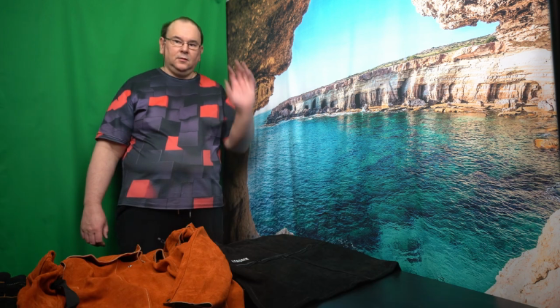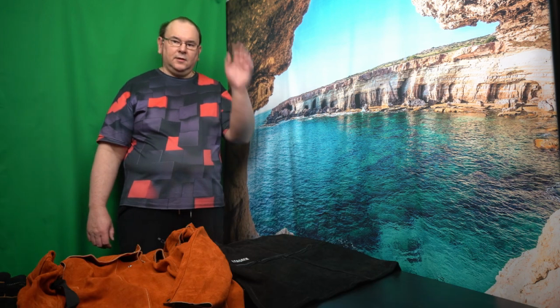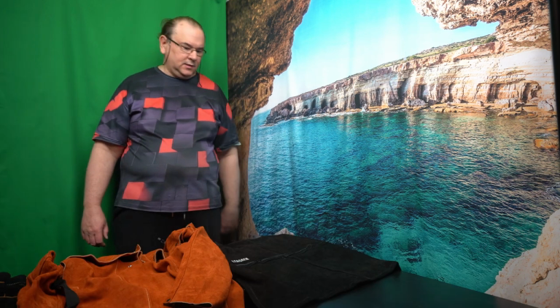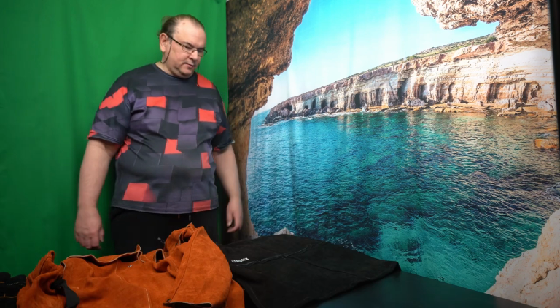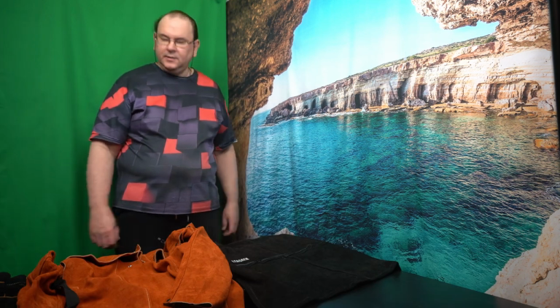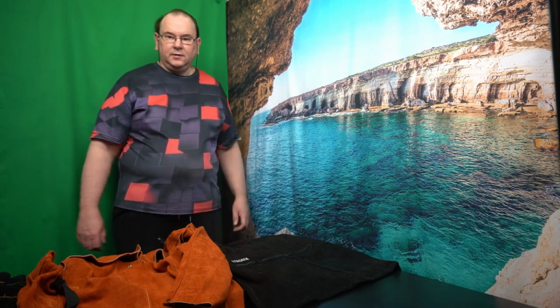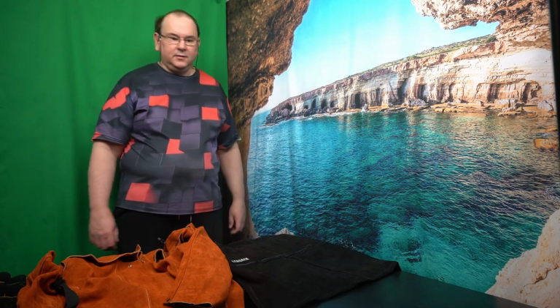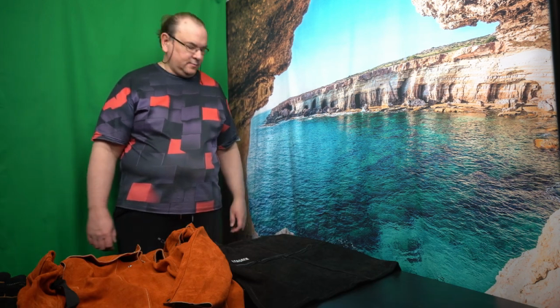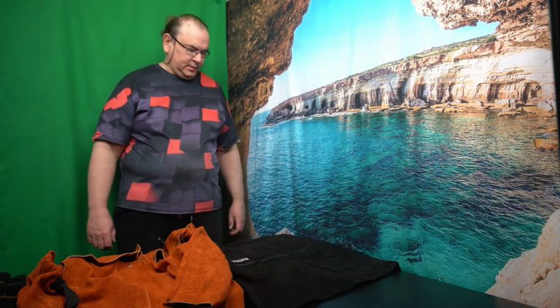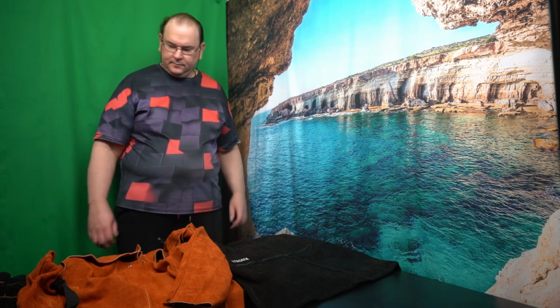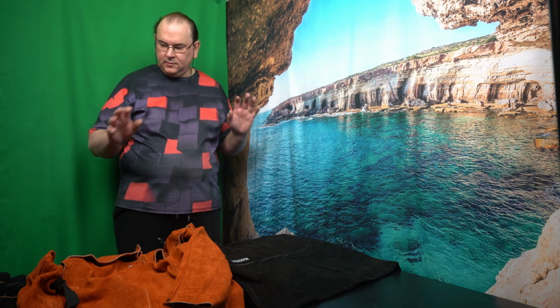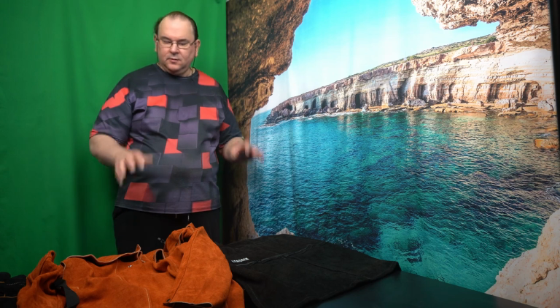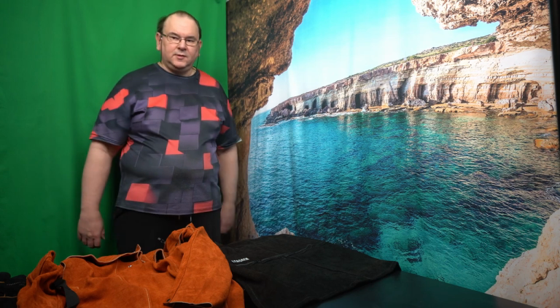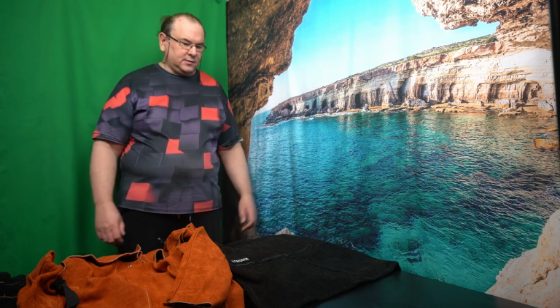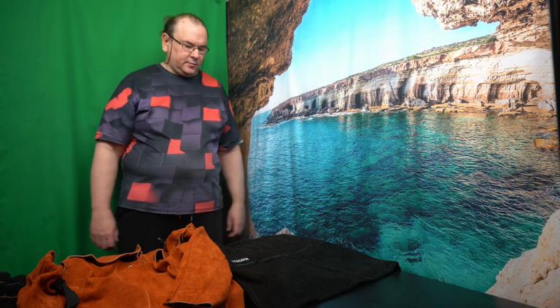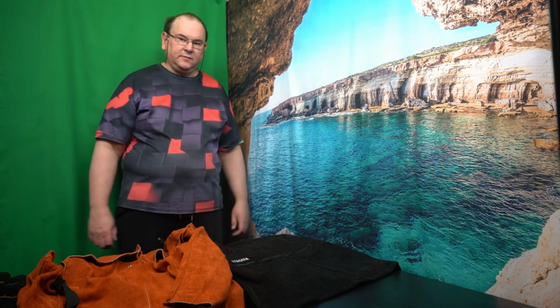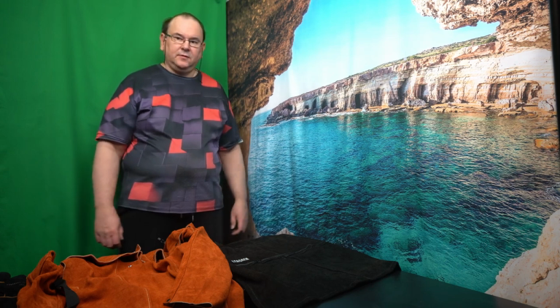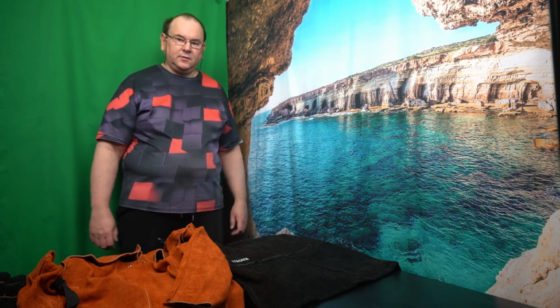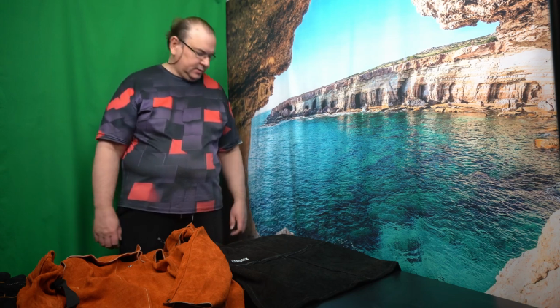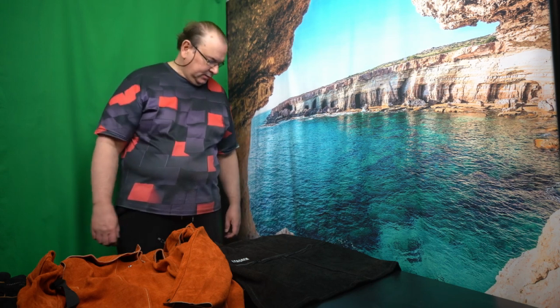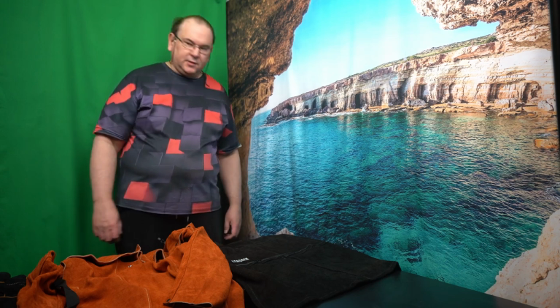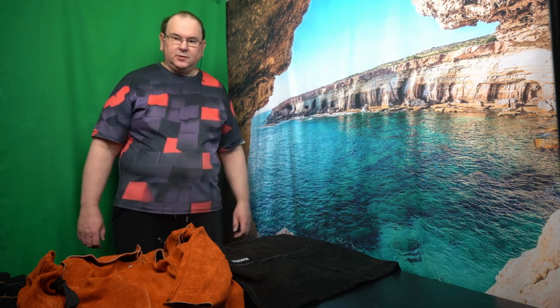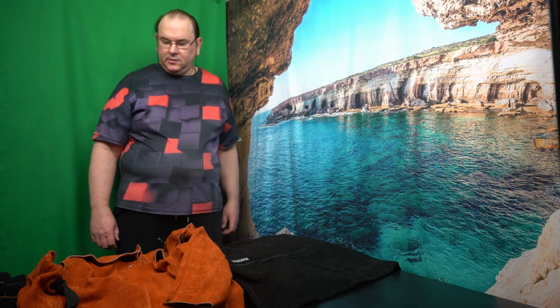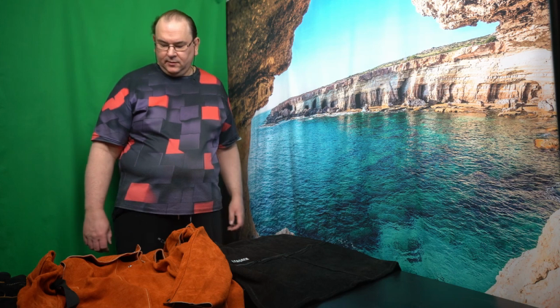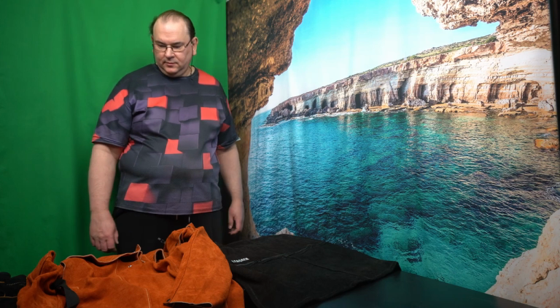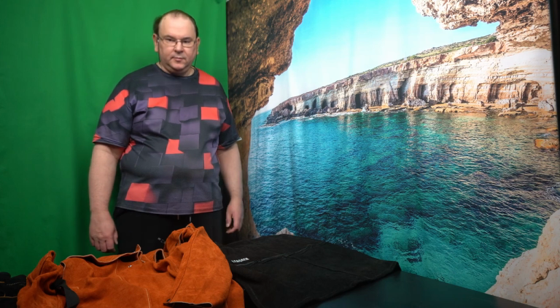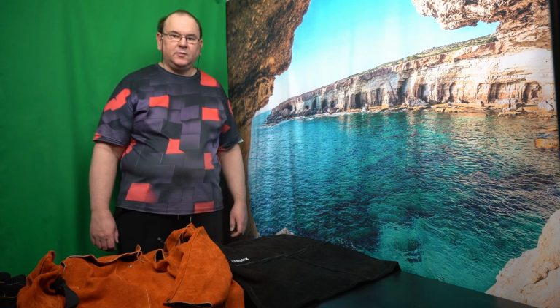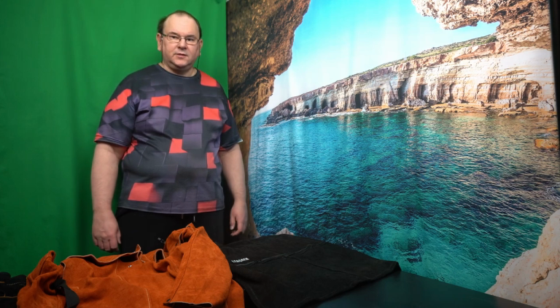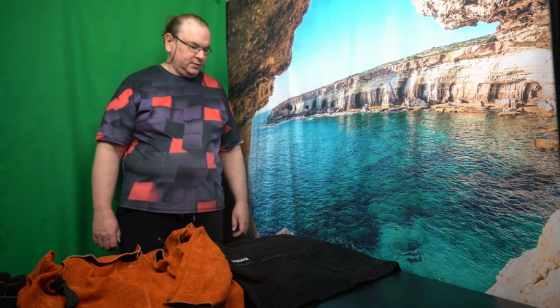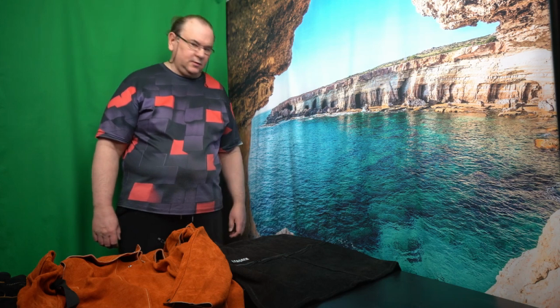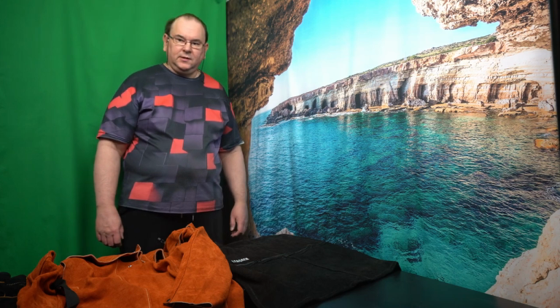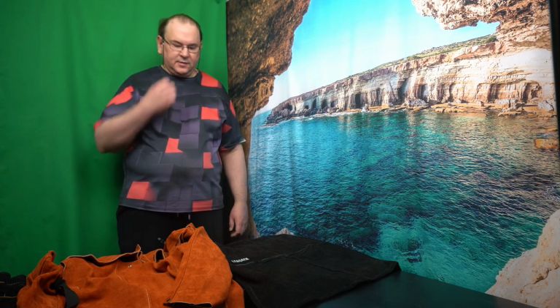Hi, TechRaven here again. I wanted to look at some protective clothing for general shop usage, and a little bit of protection for welding and grinding.